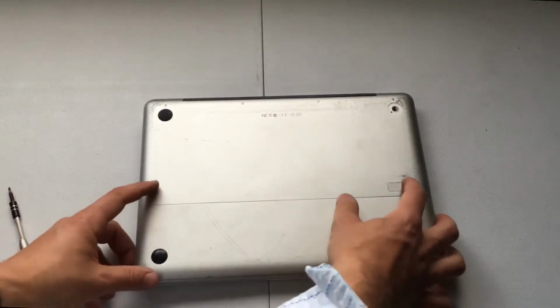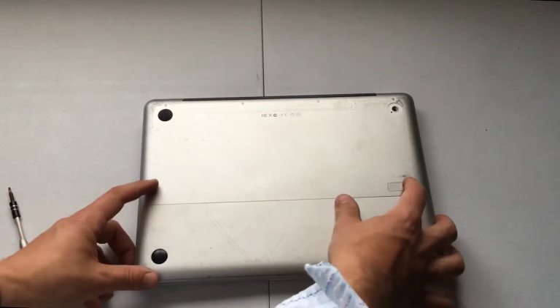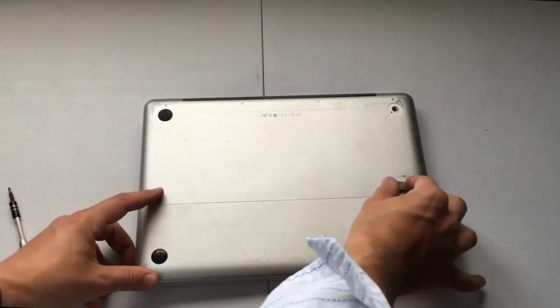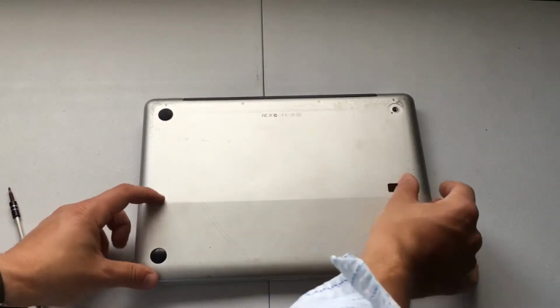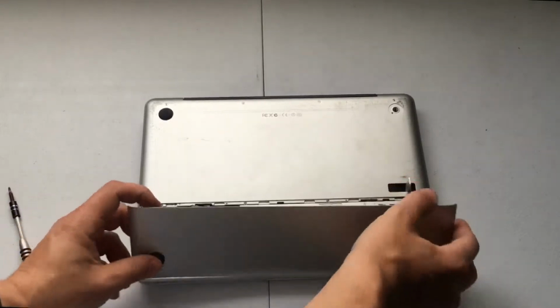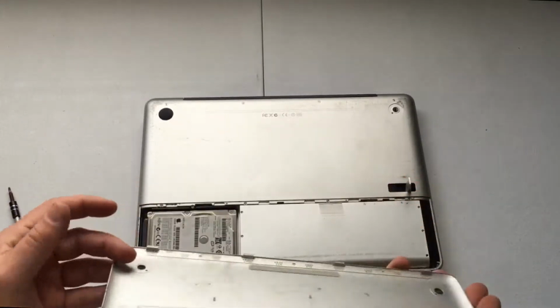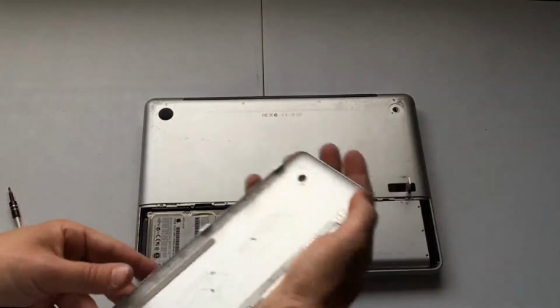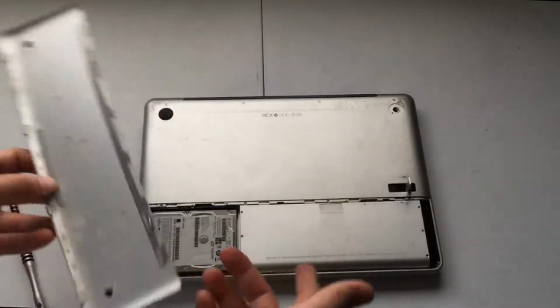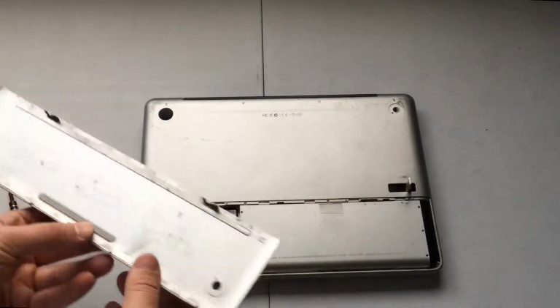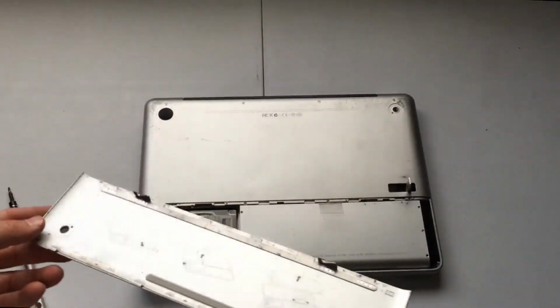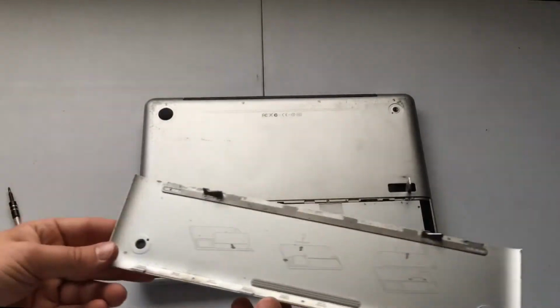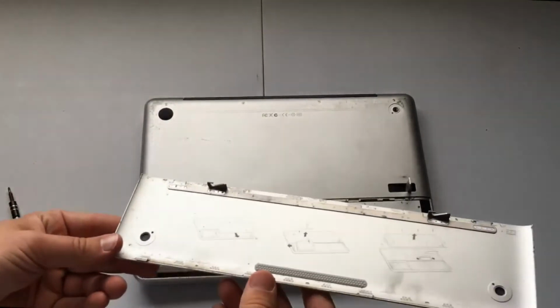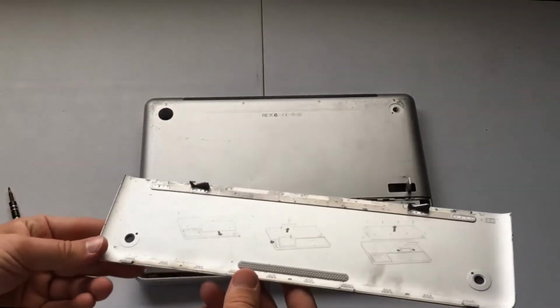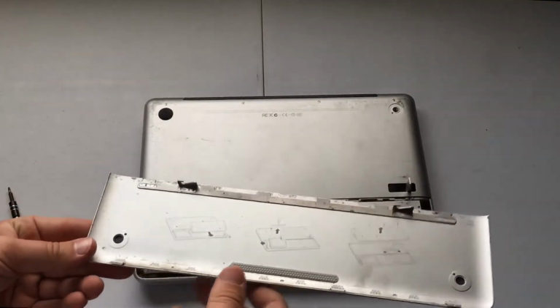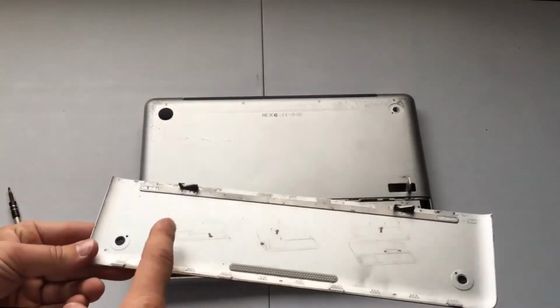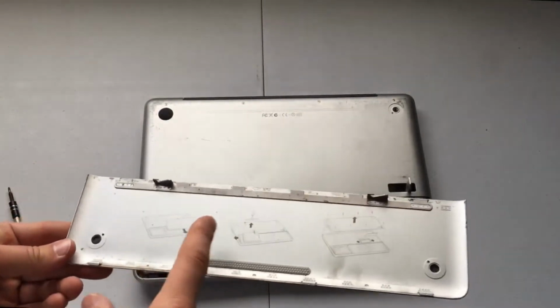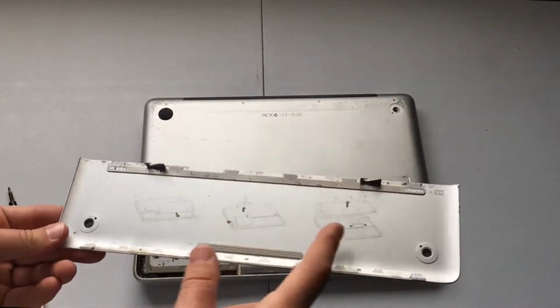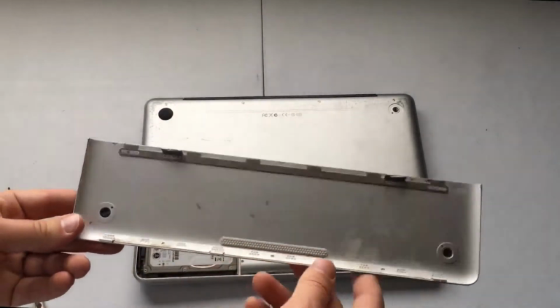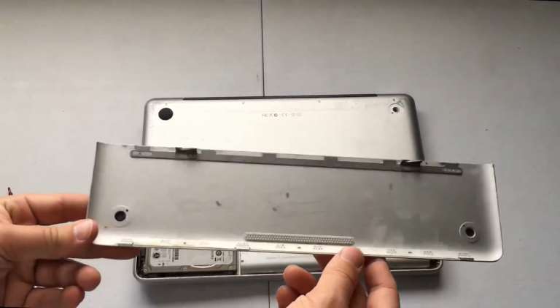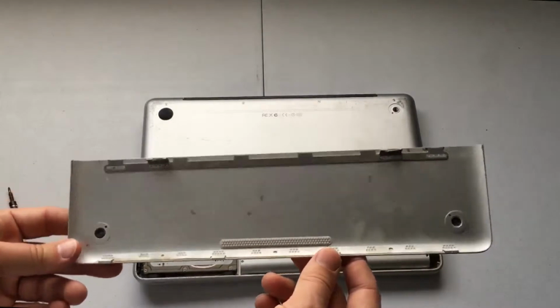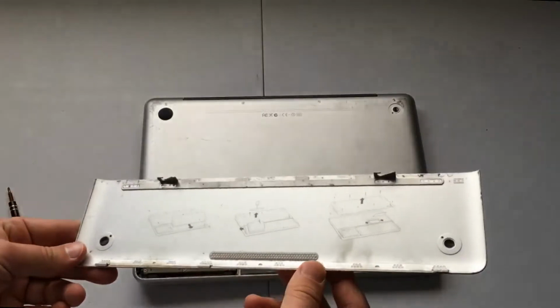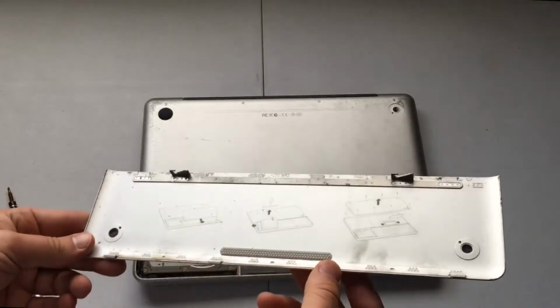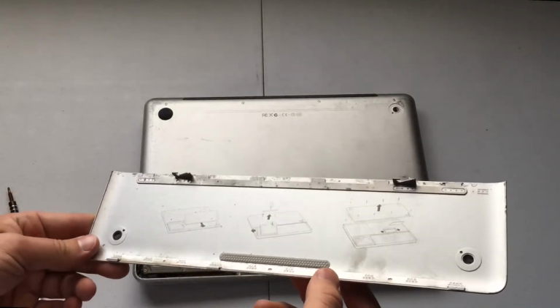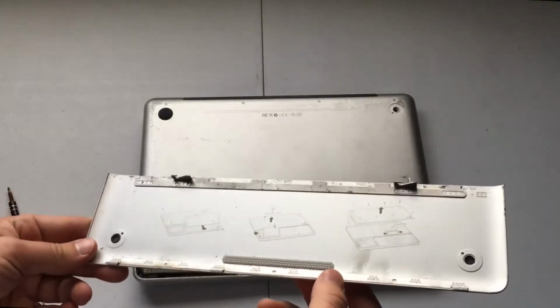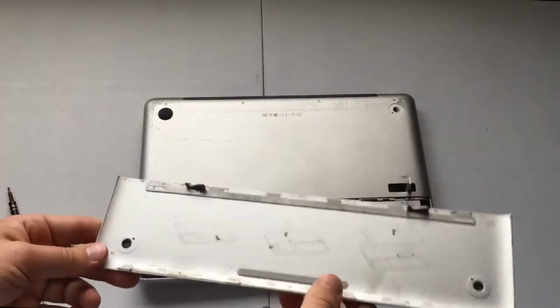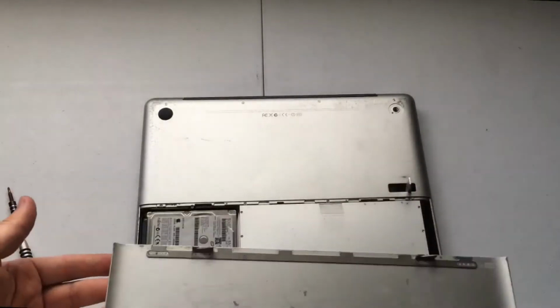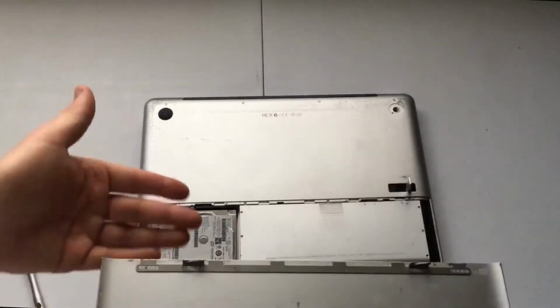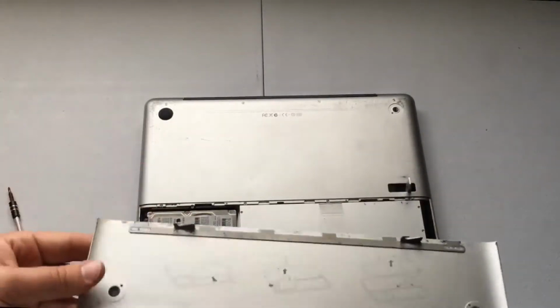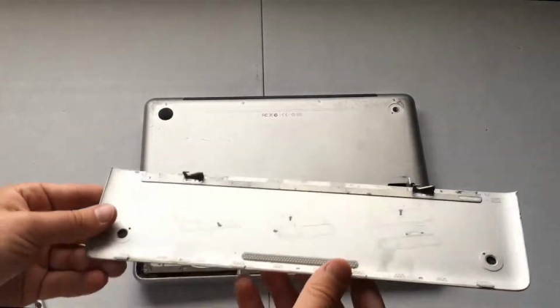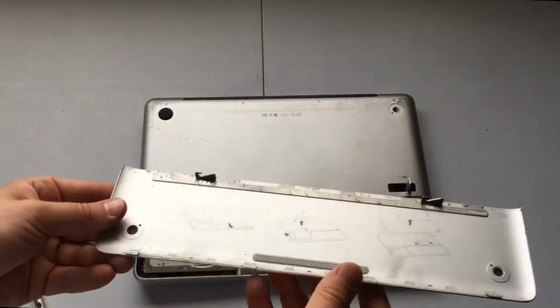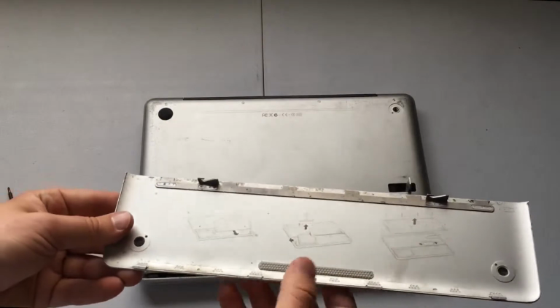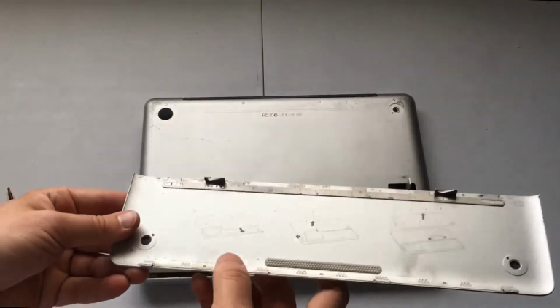Open that up and we remove the back panel. Then there are some really nice instructions right here on the back door to show you how to remove the rest of the computer parts.